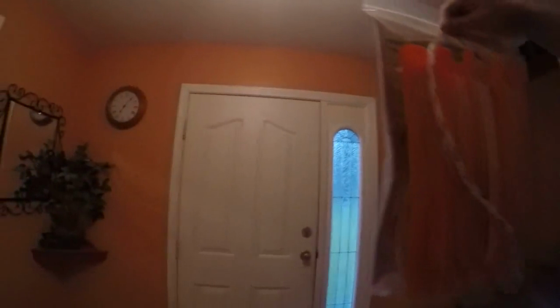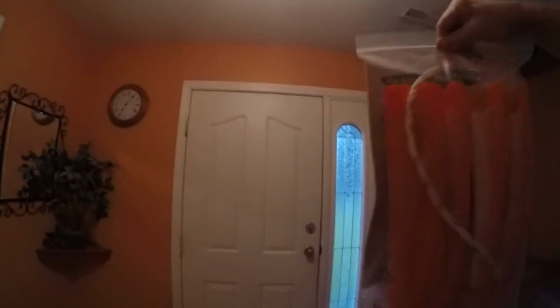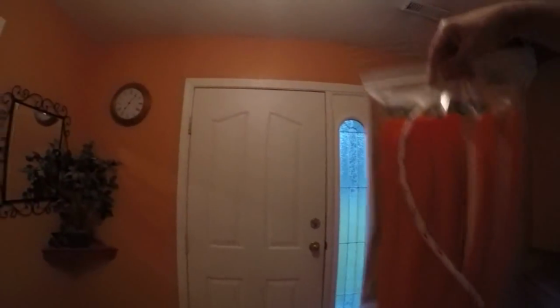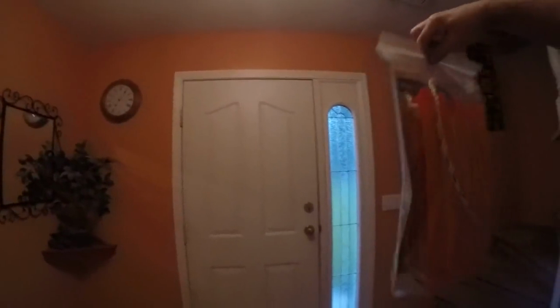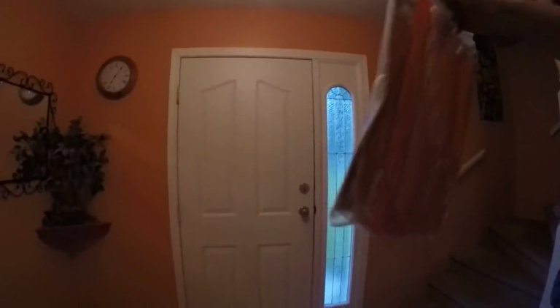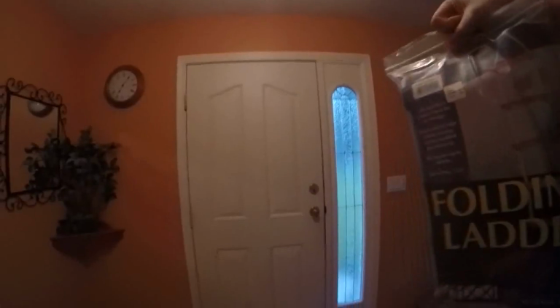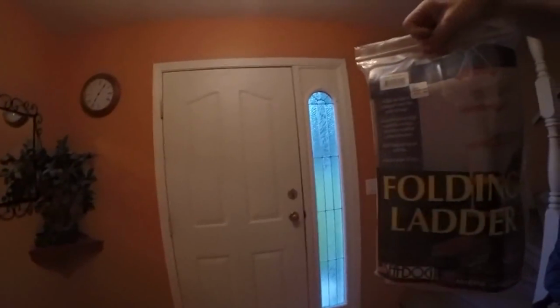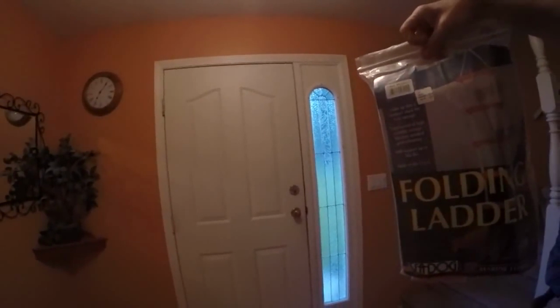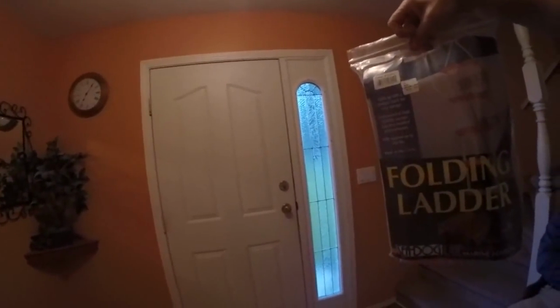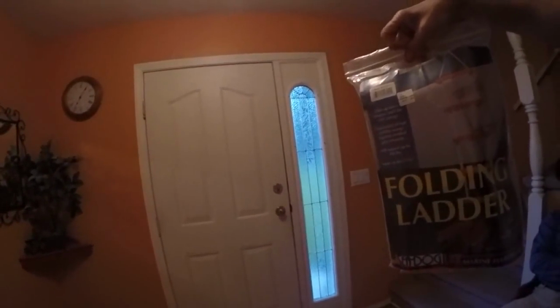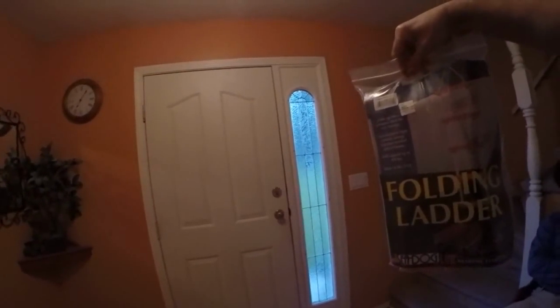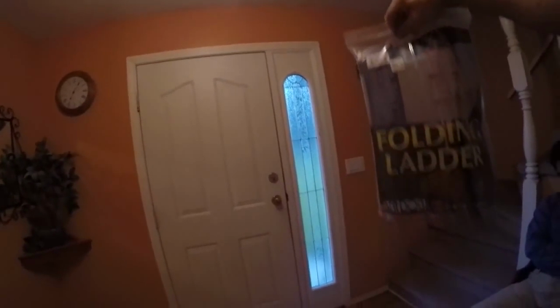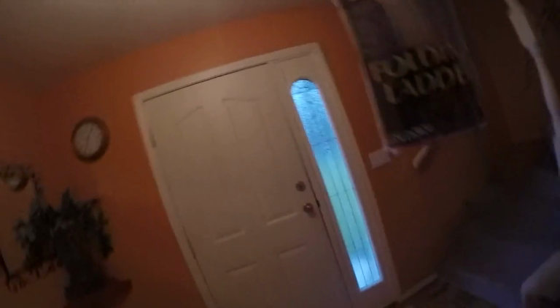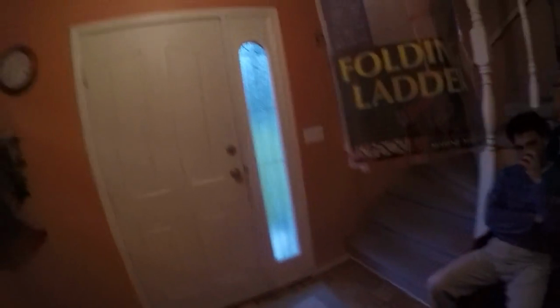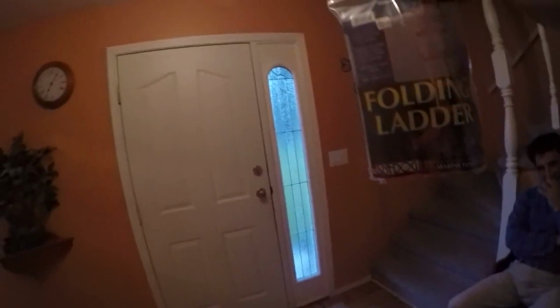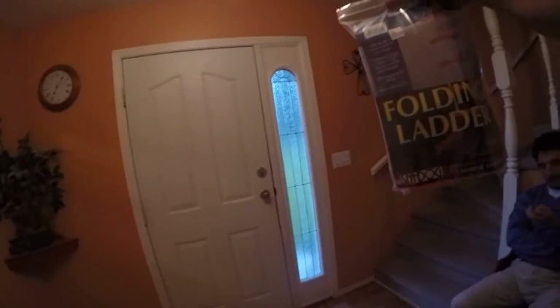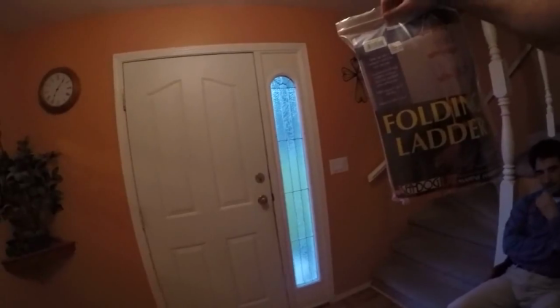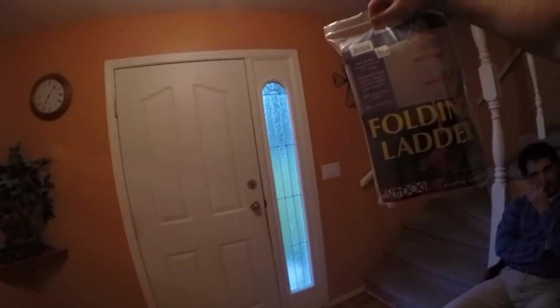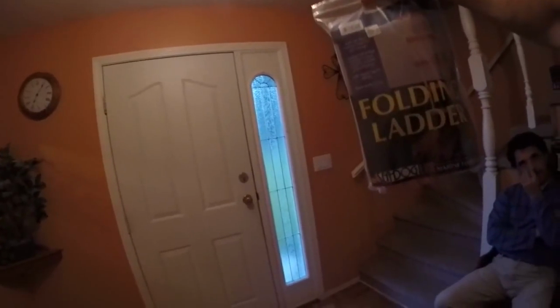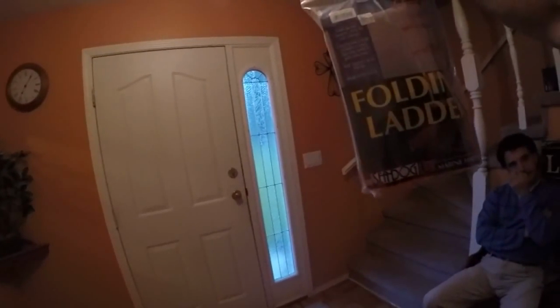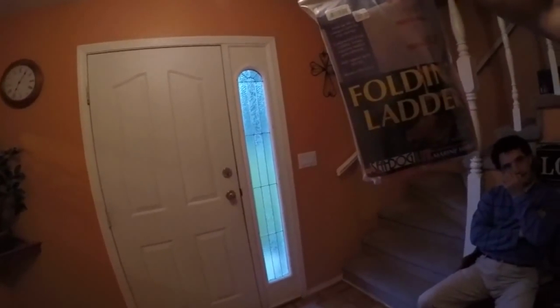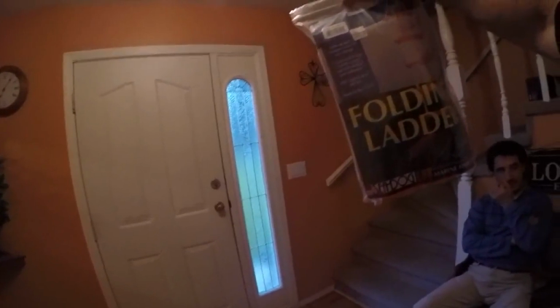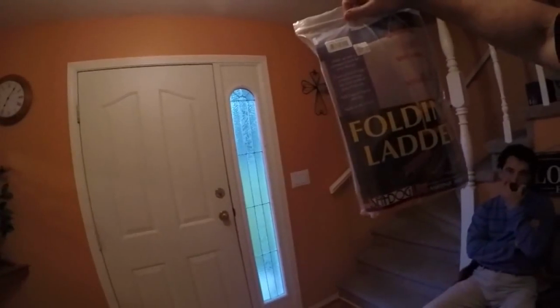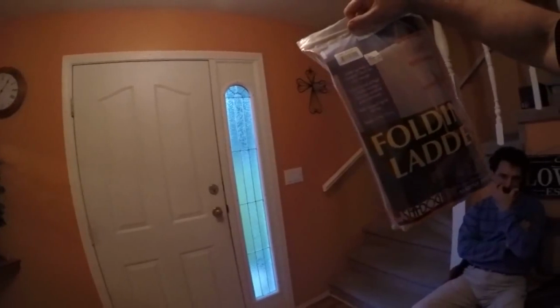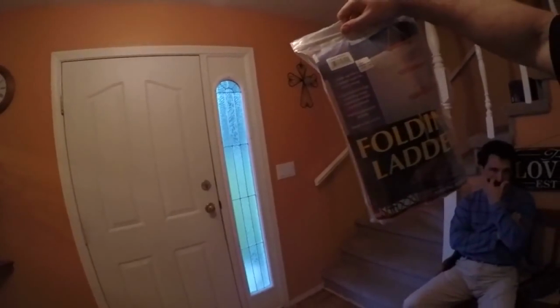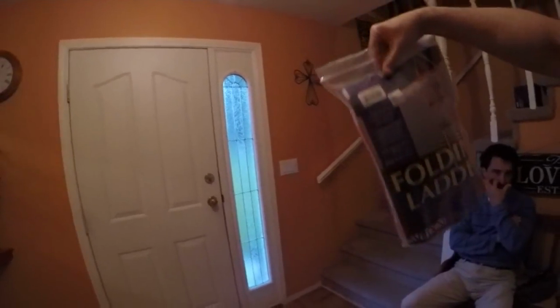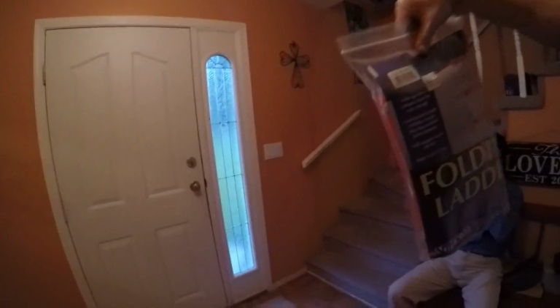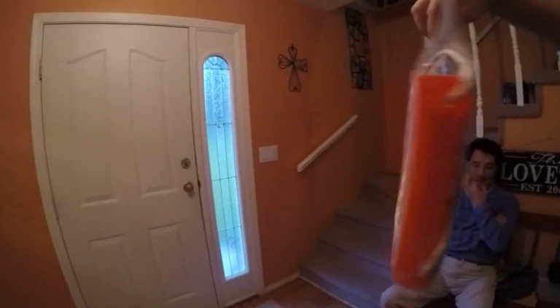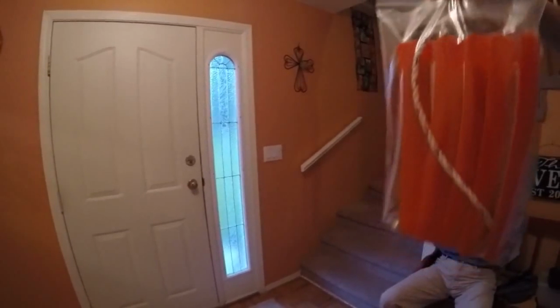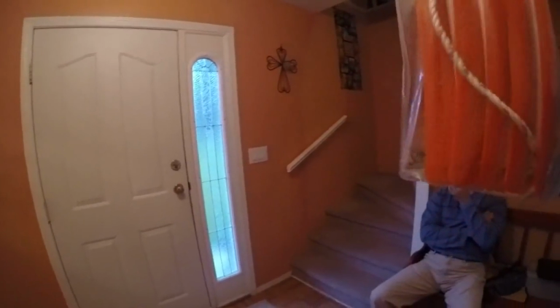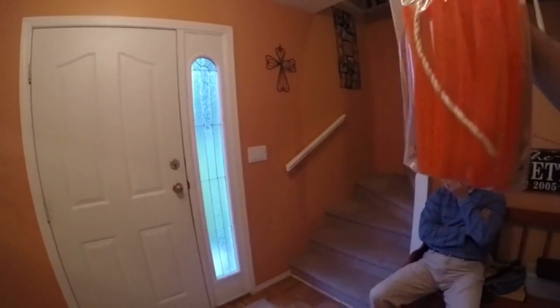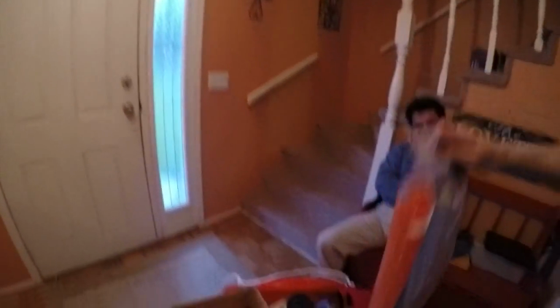It is a boarding ladder — a rope boarding ladder that can be folded up and stowed away. That will go on the boat and hopefully we'll never have to use it. But it does not have an expiry date, which is great, and if we ever need it, there it is.